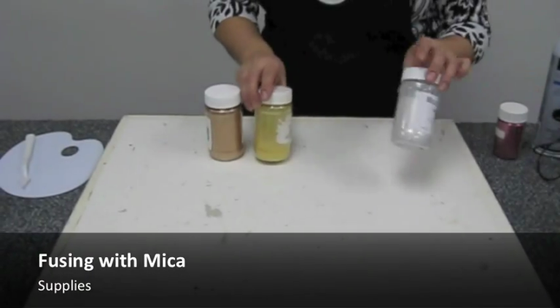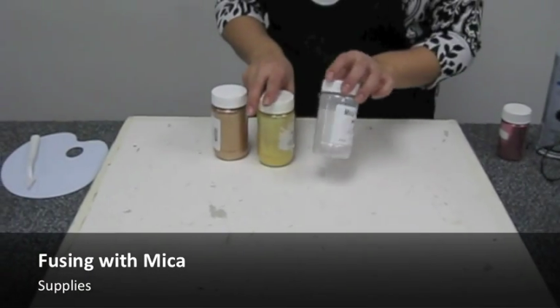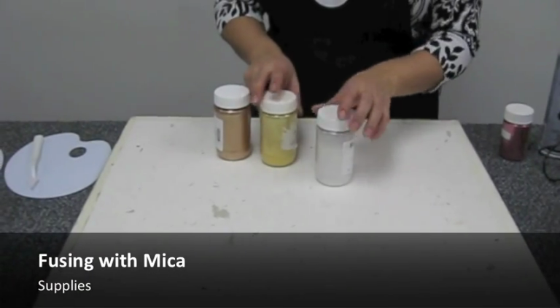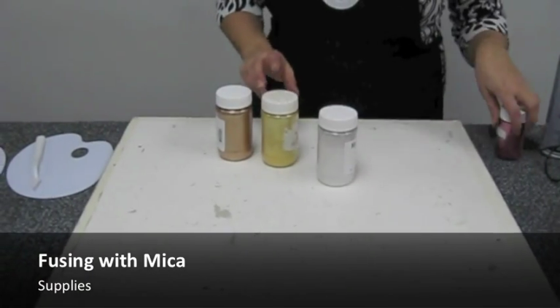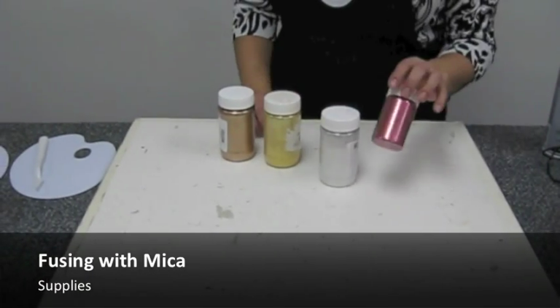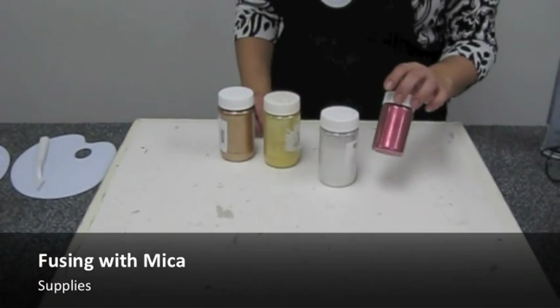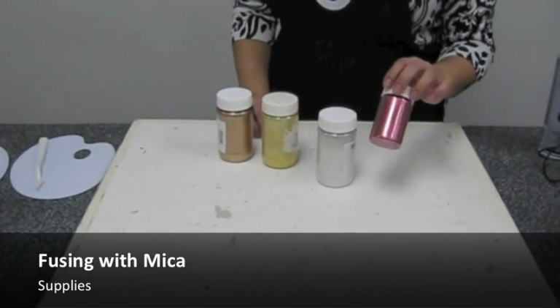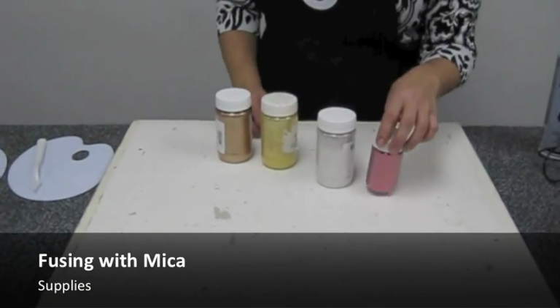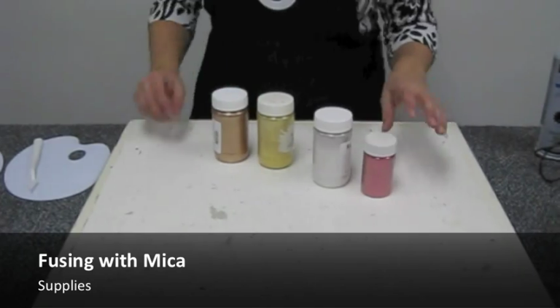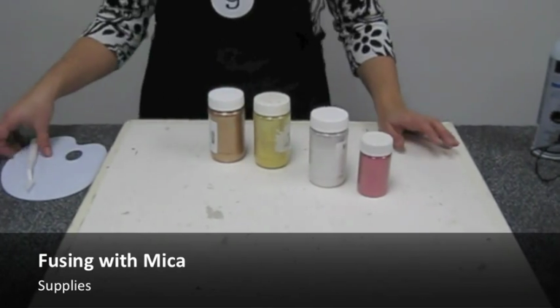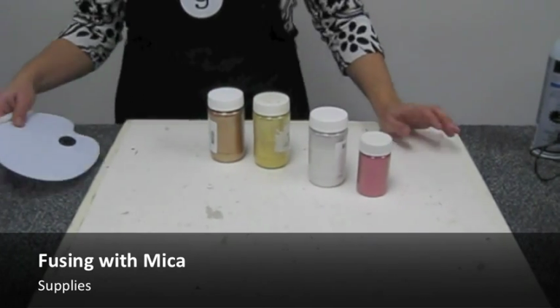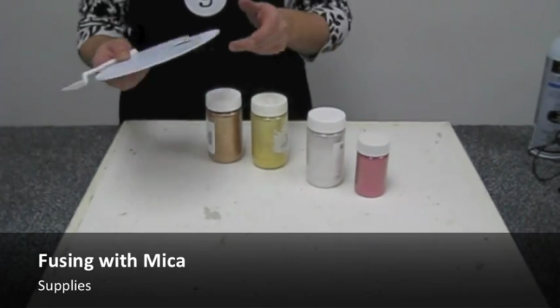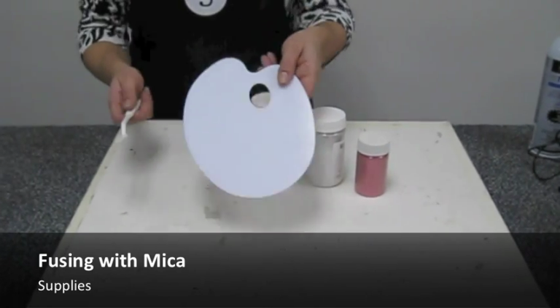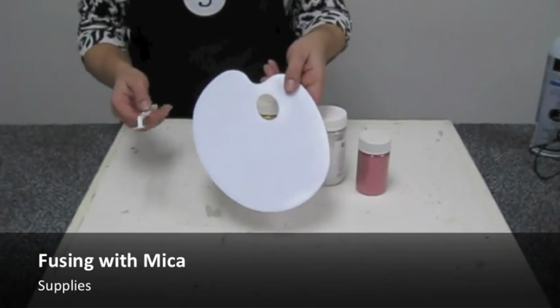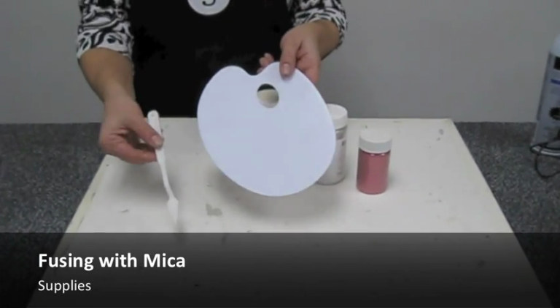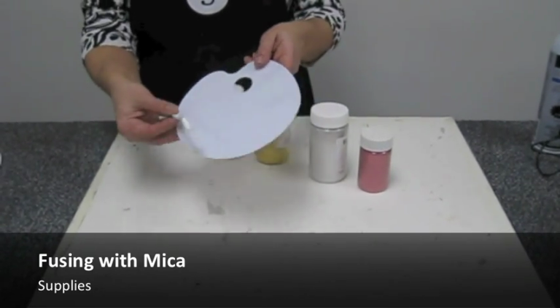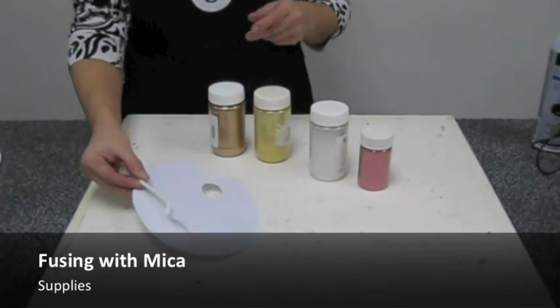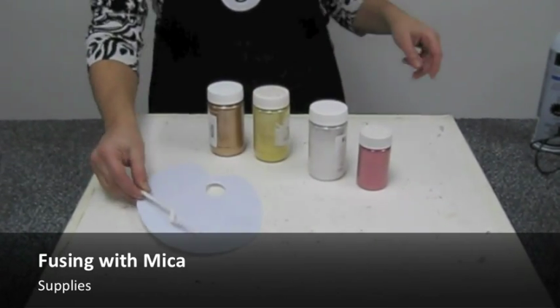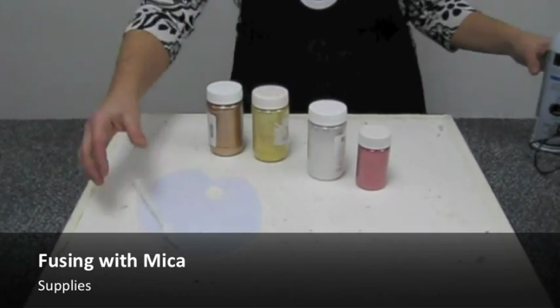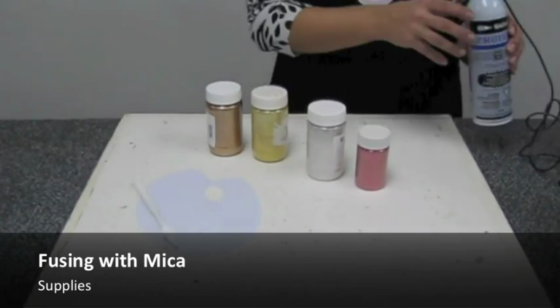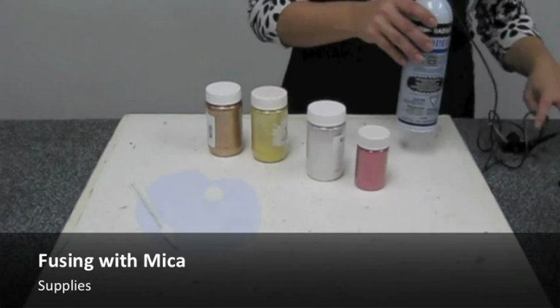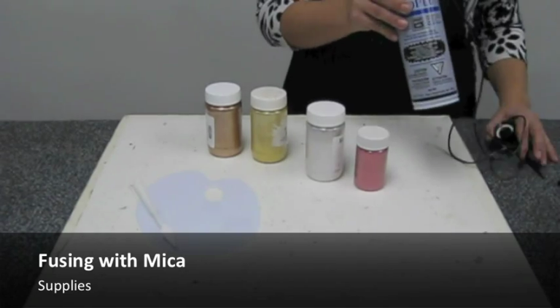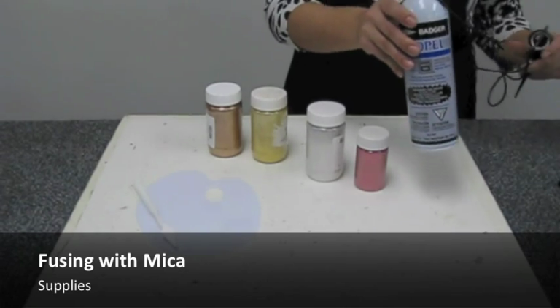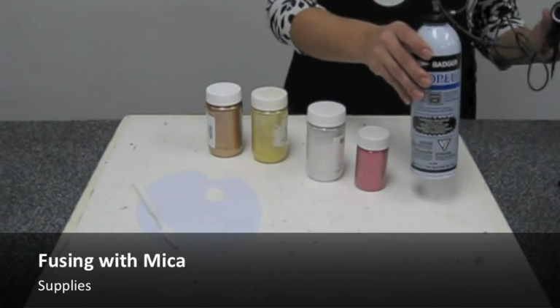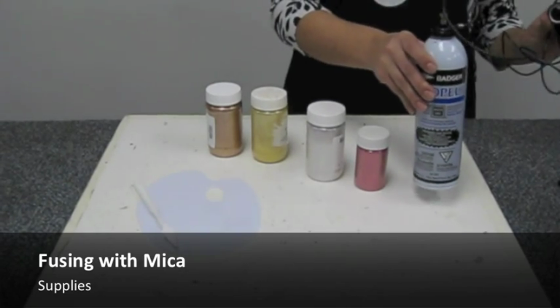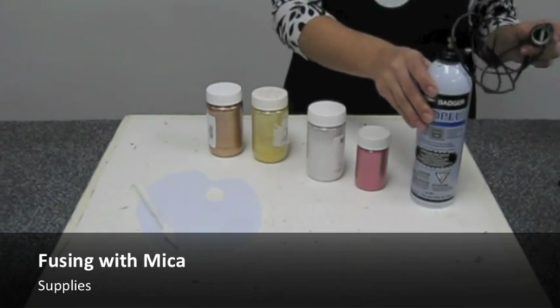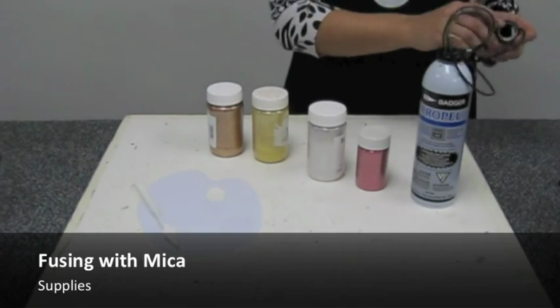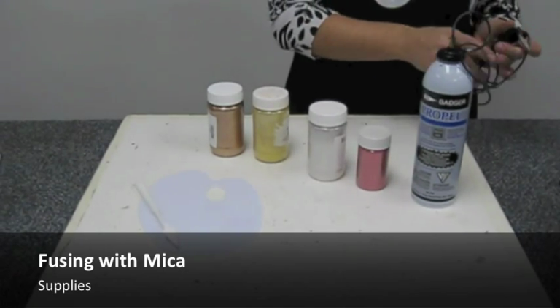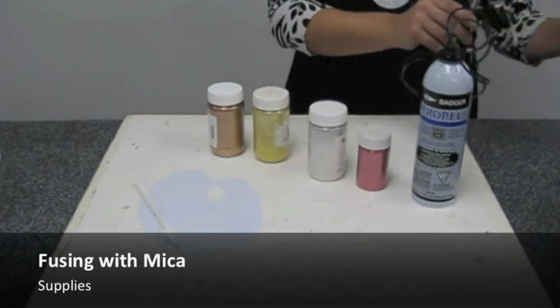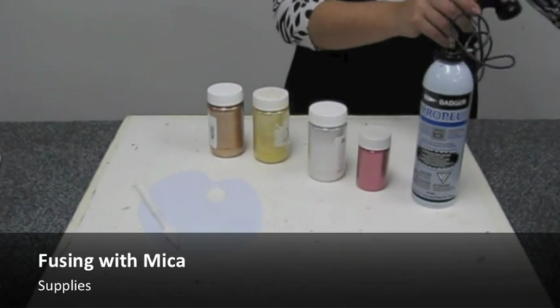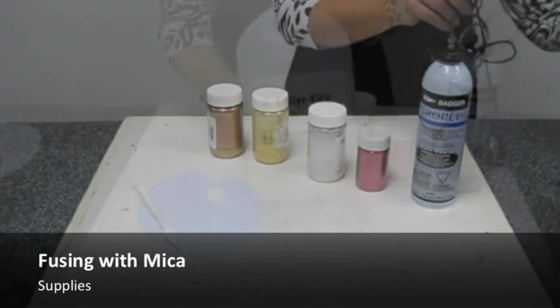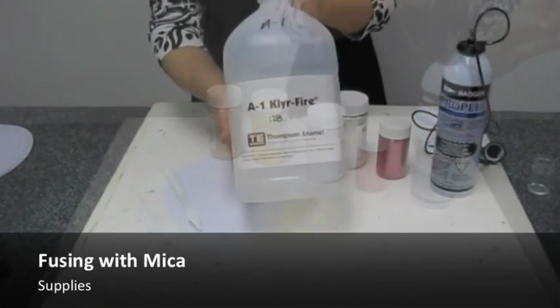Mica is a shiny silicate mineral that can be captured in fused glass for a dramatic effect. Use a pallet and pallet knife, compressed air and spray gun. They are available in sets.